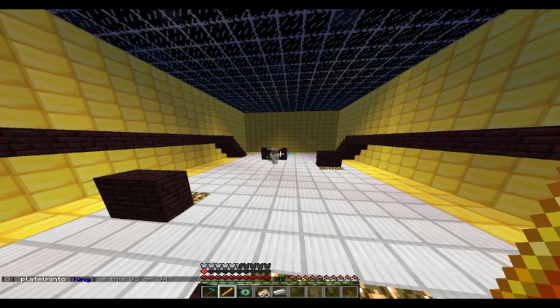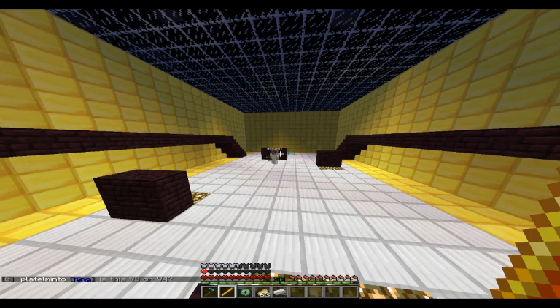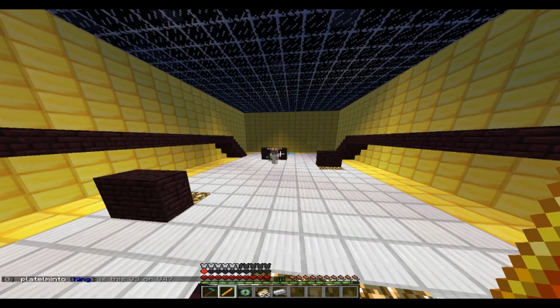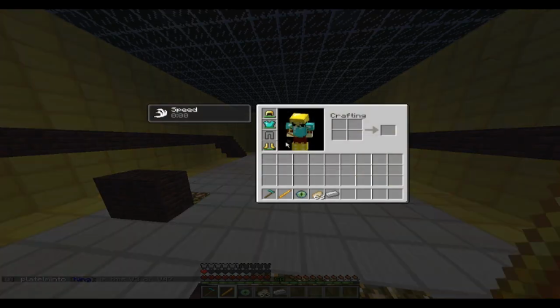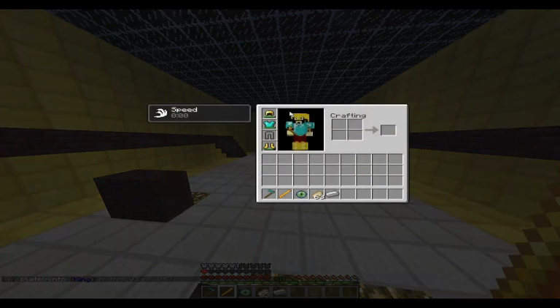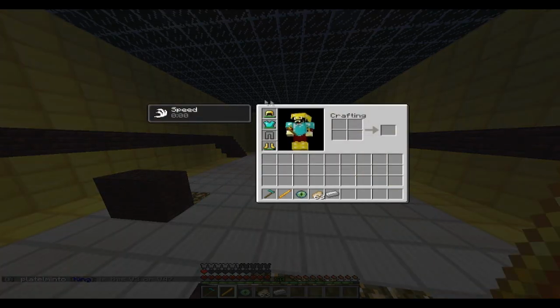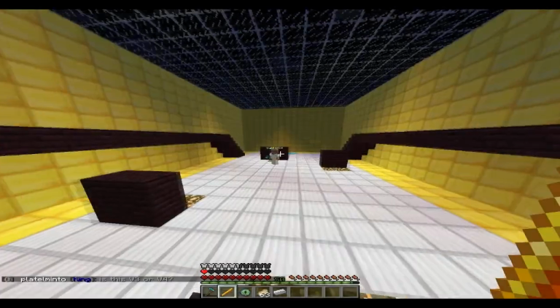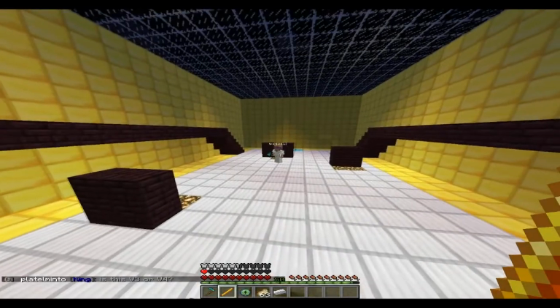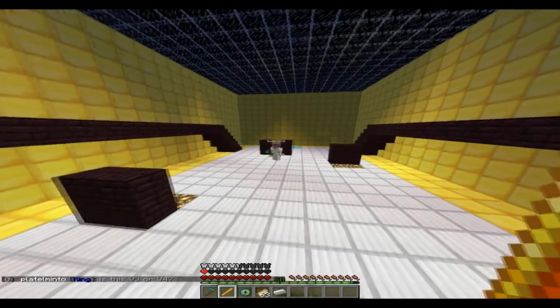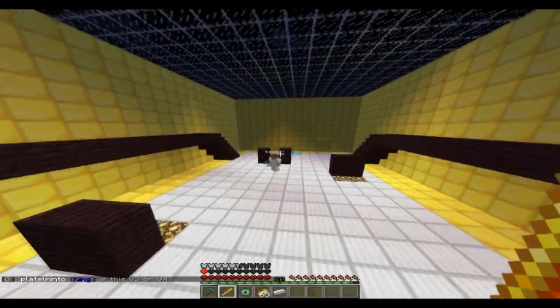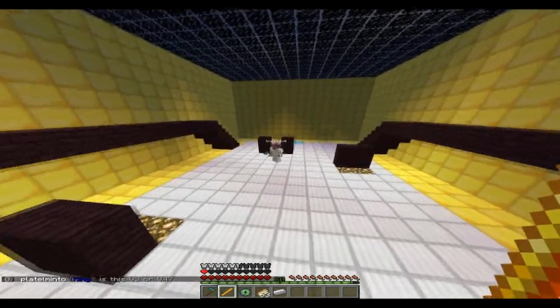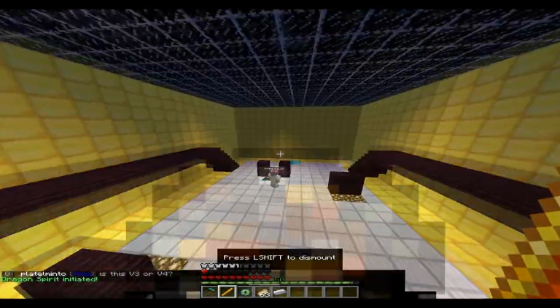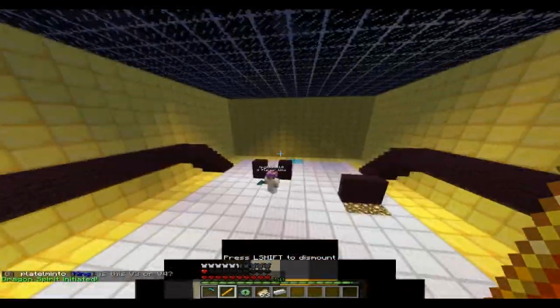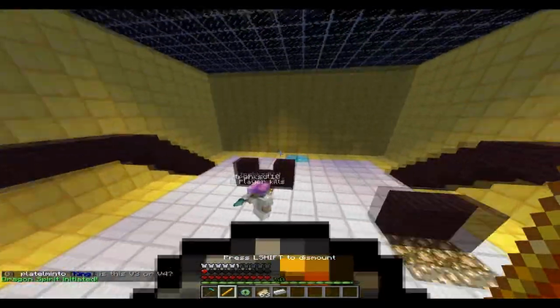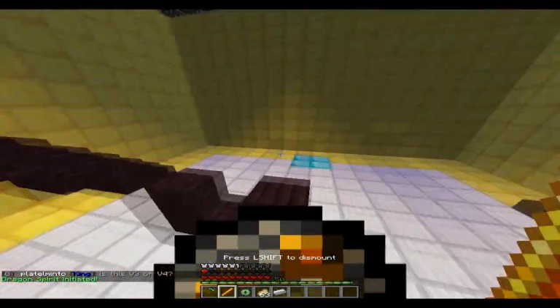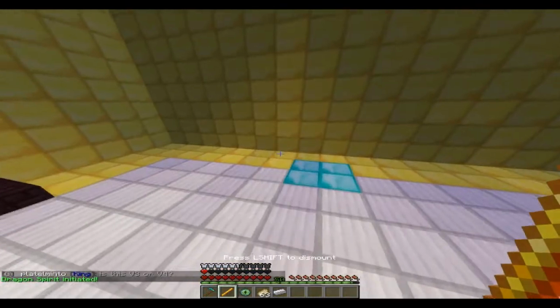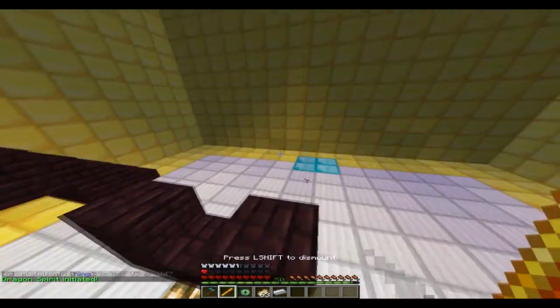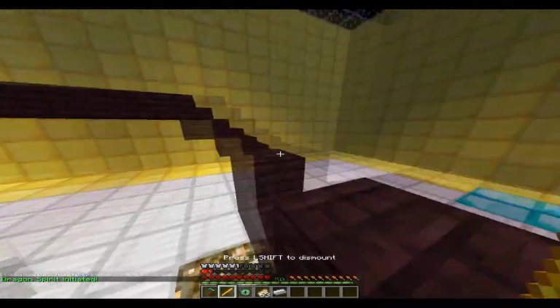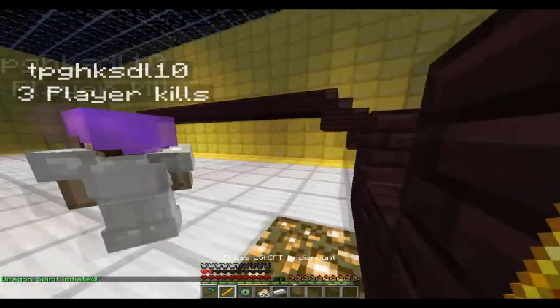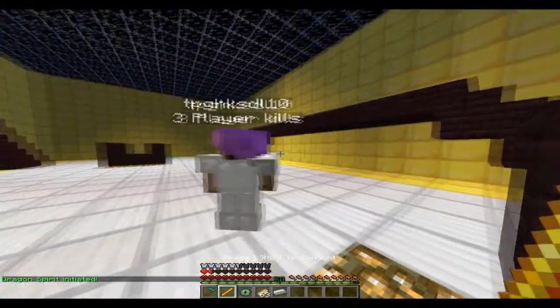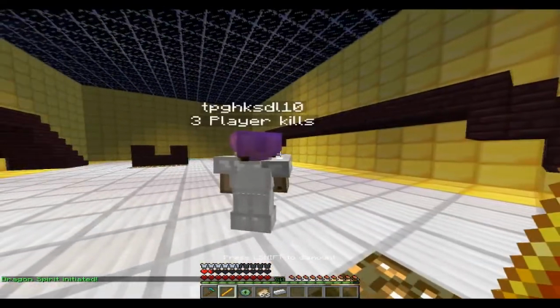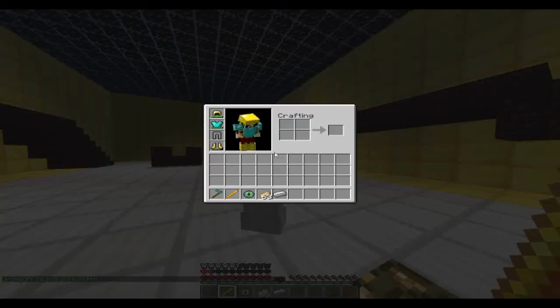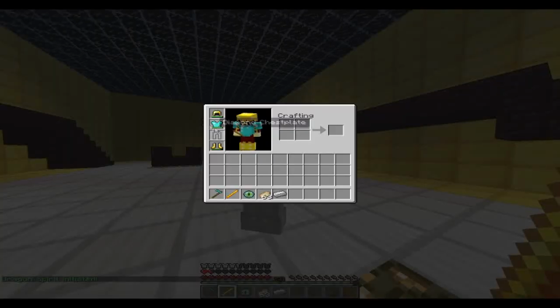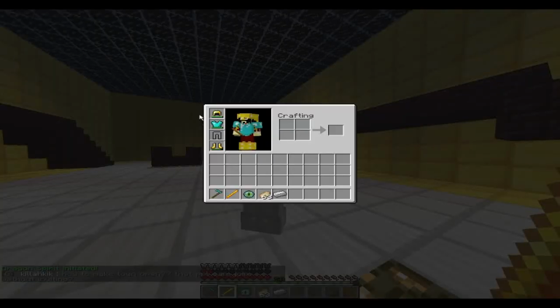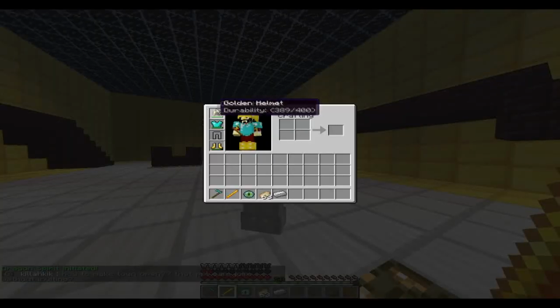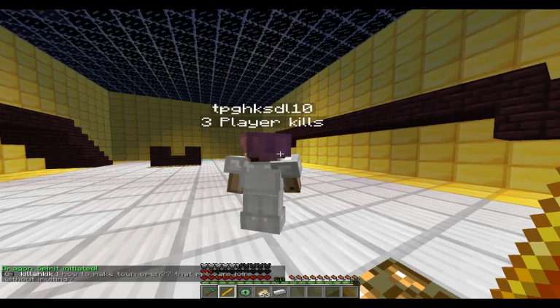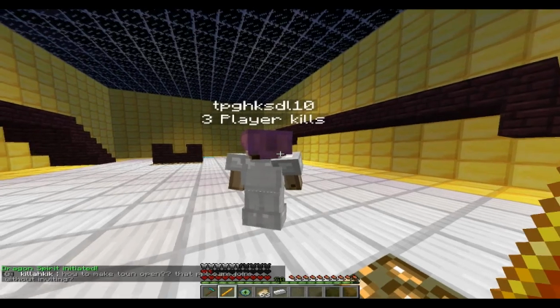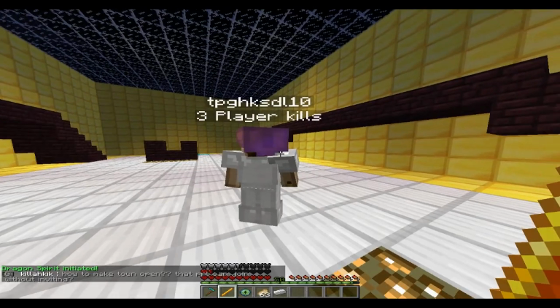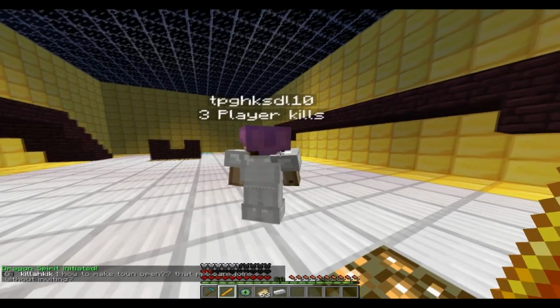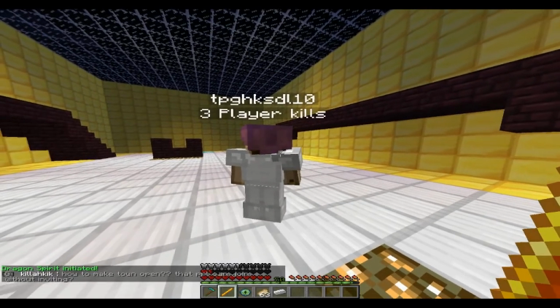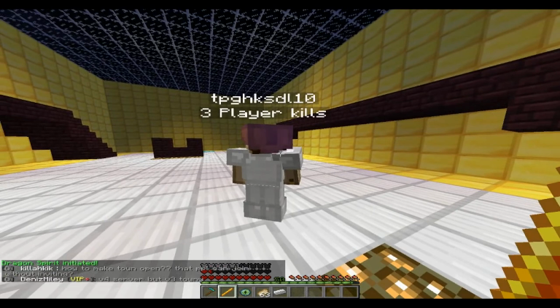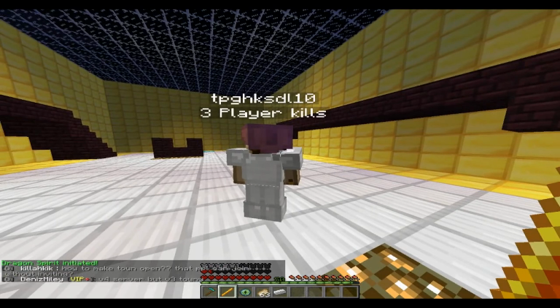Dragon Spirit is activated by right clicking with a blaze rod. You will be seated on a flying fireball that will explode, dealing damage to nearby targets. Dragon Spirit is on a 100 second cooldown.